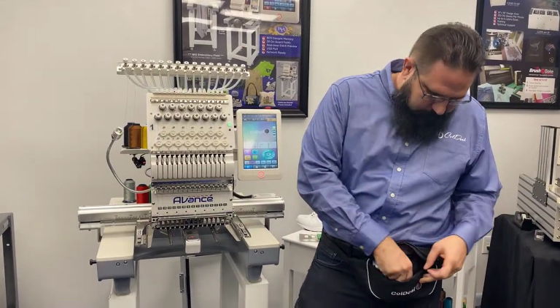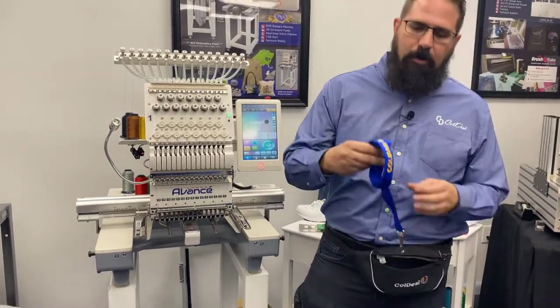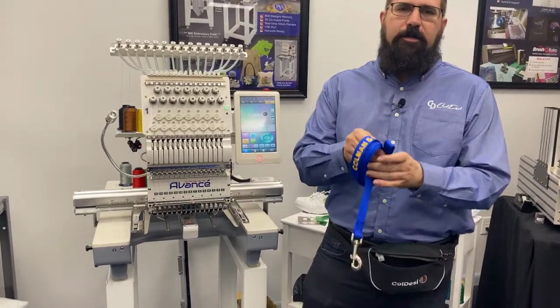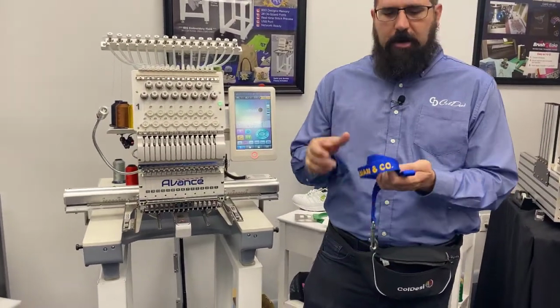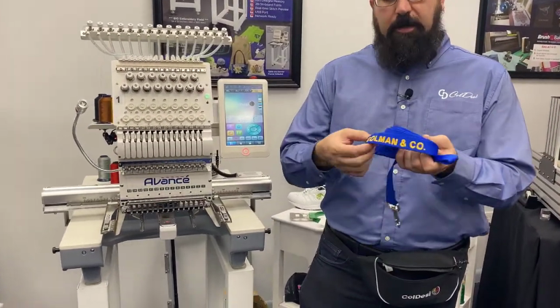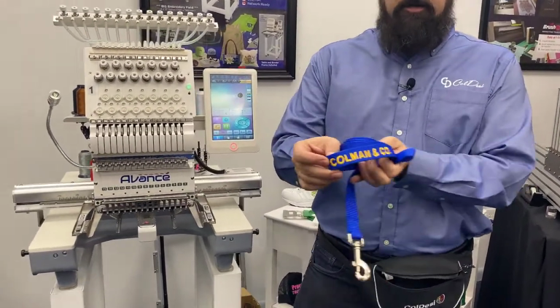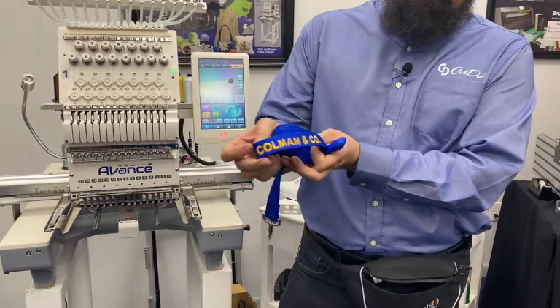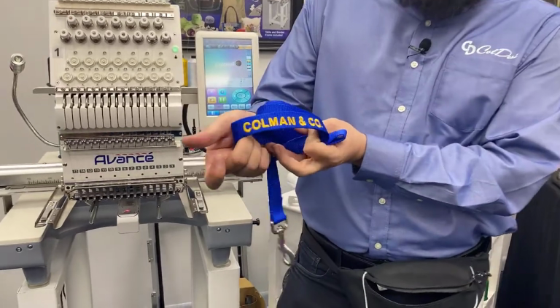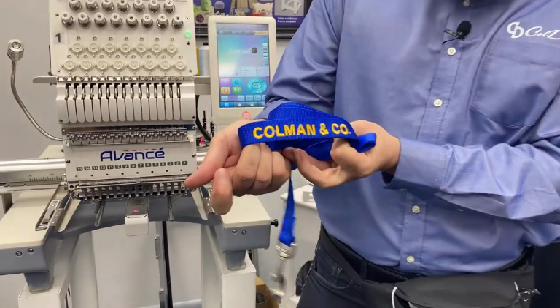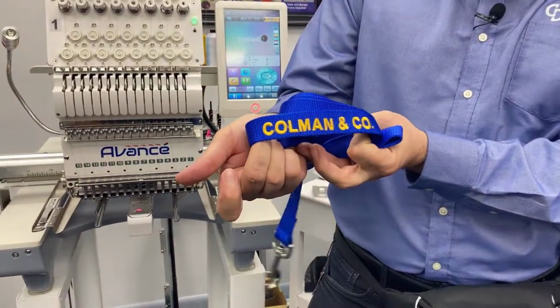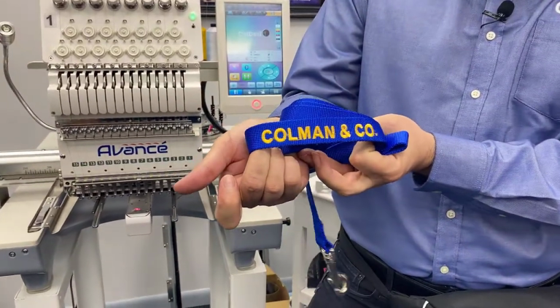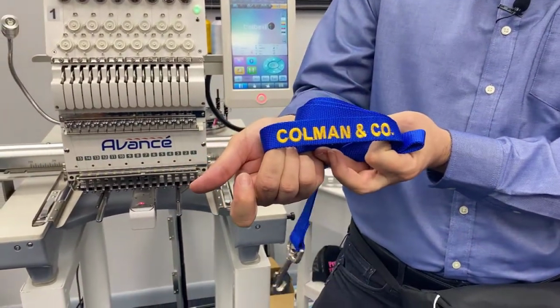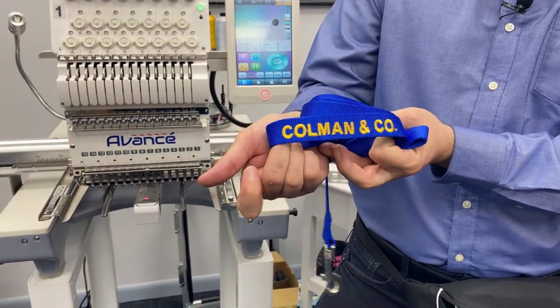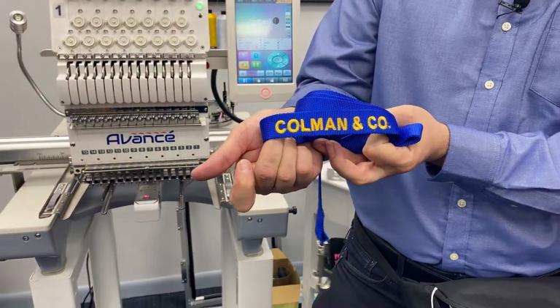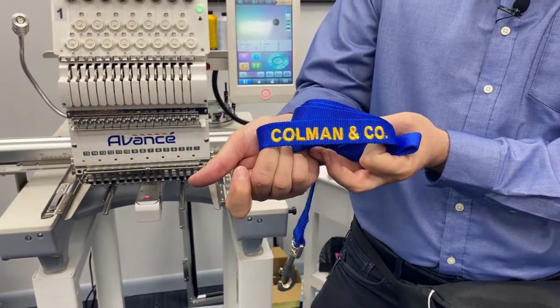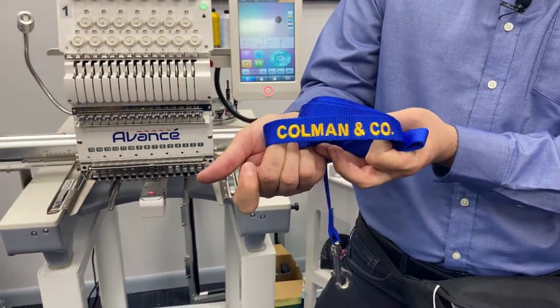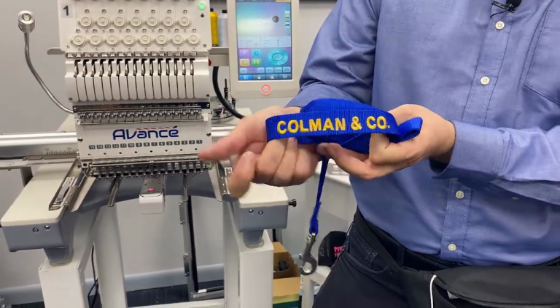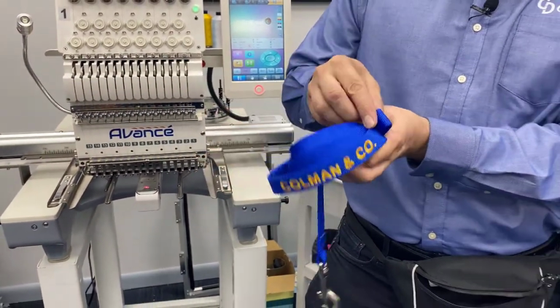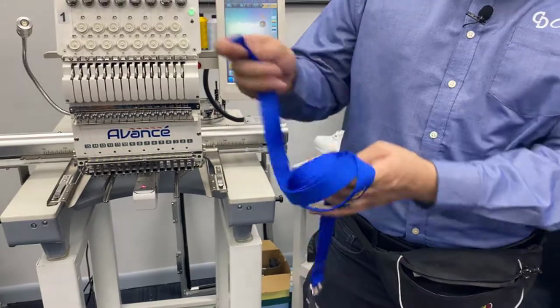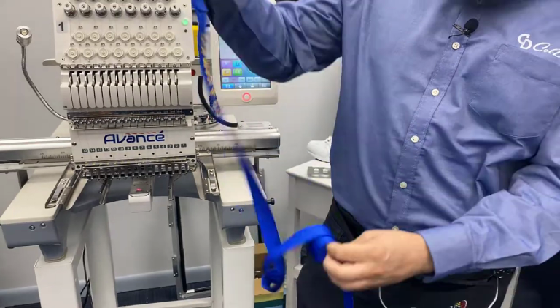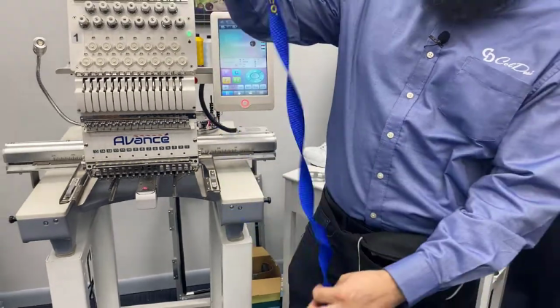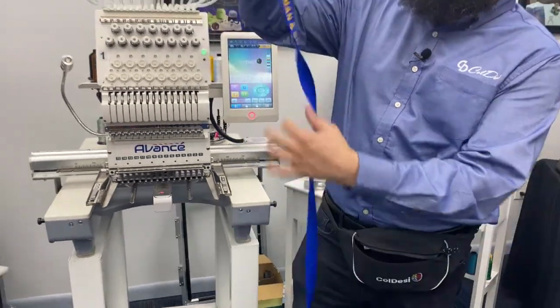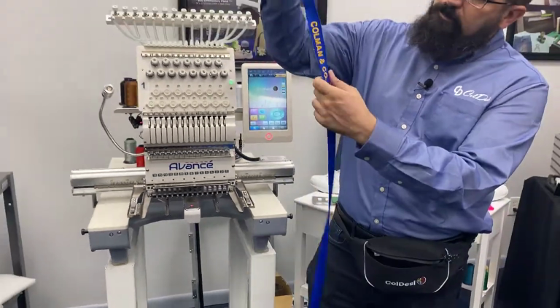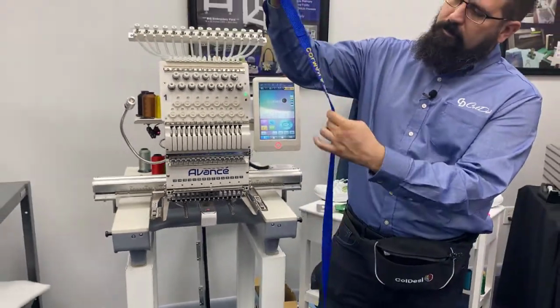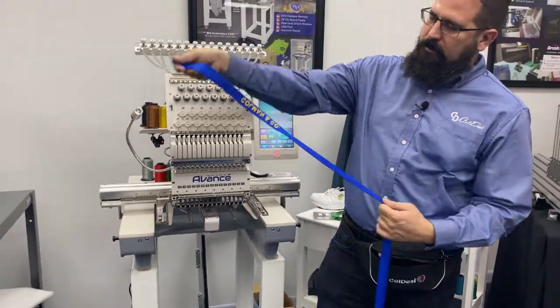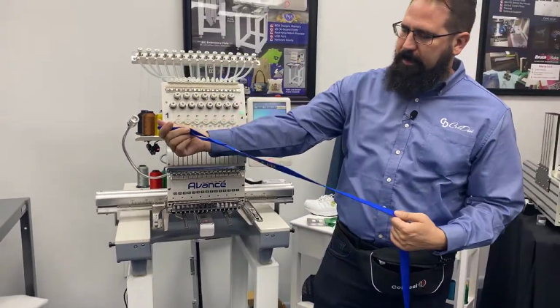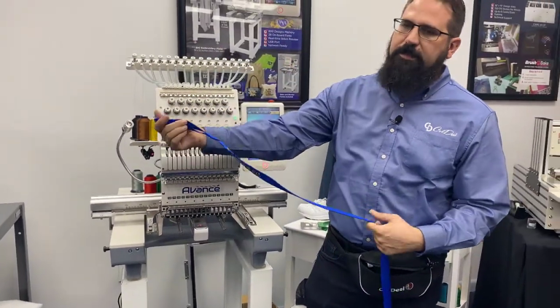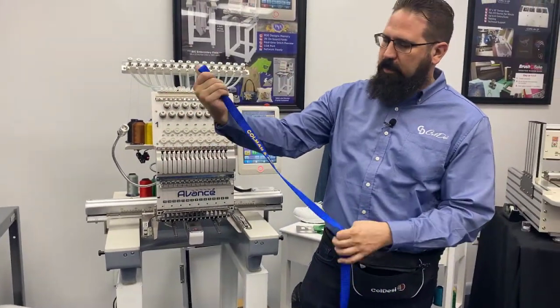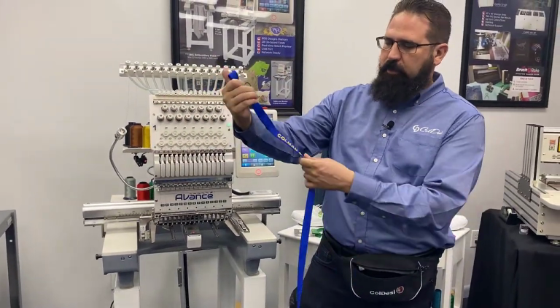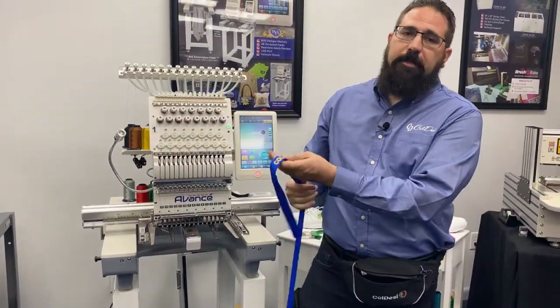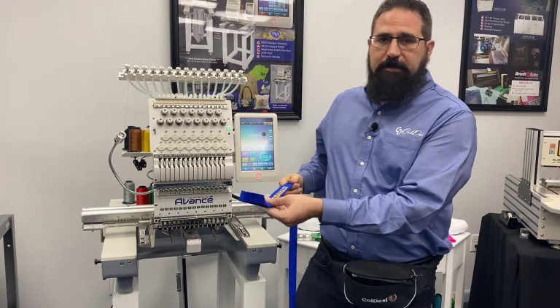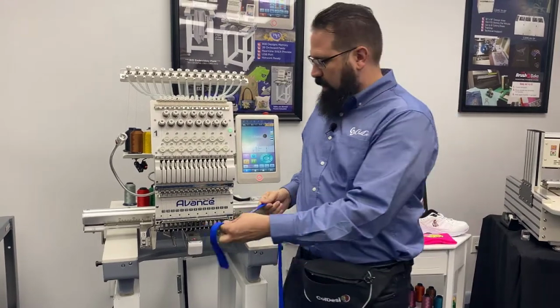Off to the dog park — we also embroidered the Coleman and Company logo right there on the end of a dog lead or dog leash, and that's really easy to do with the embroidery grip and the Avance as well.